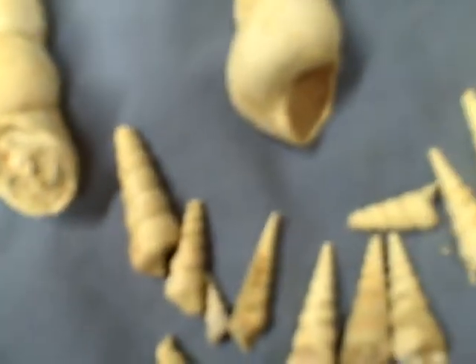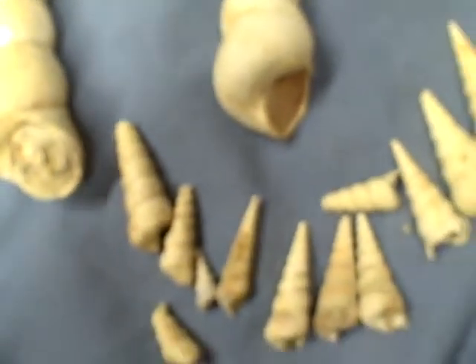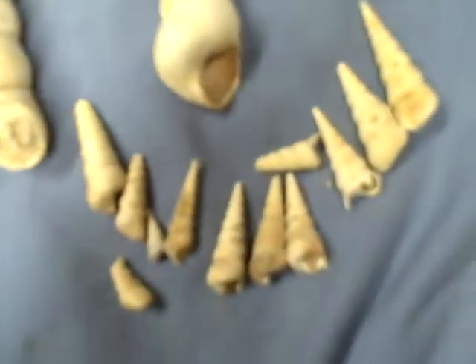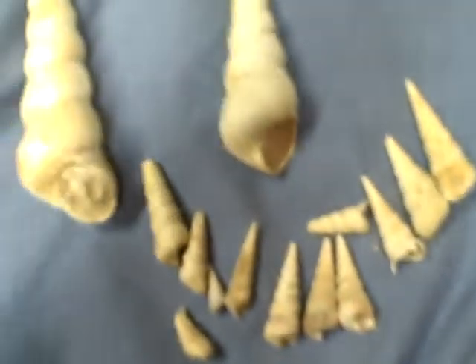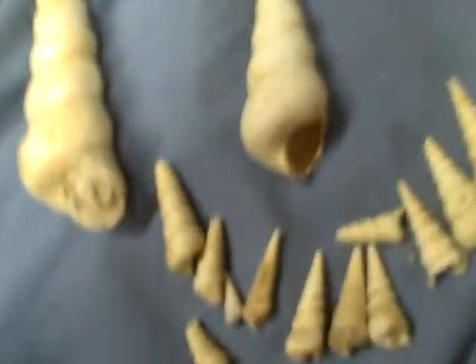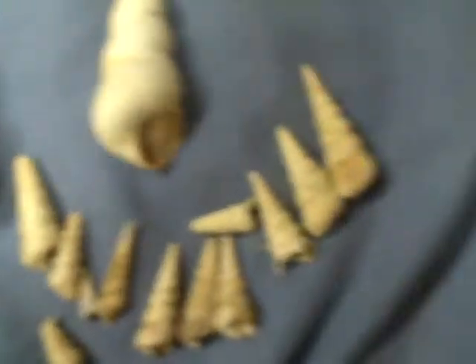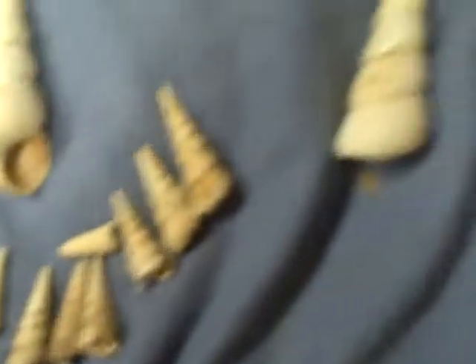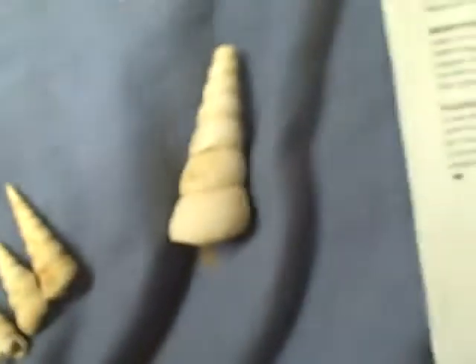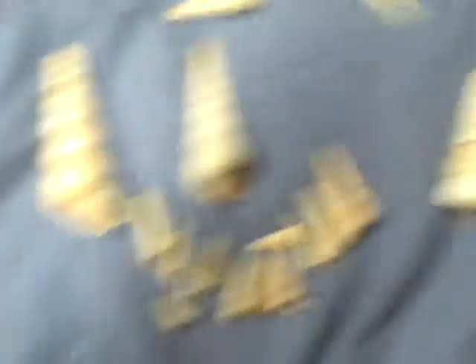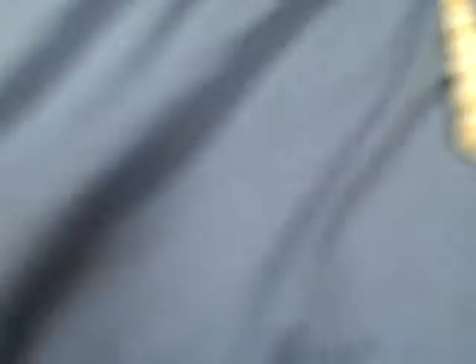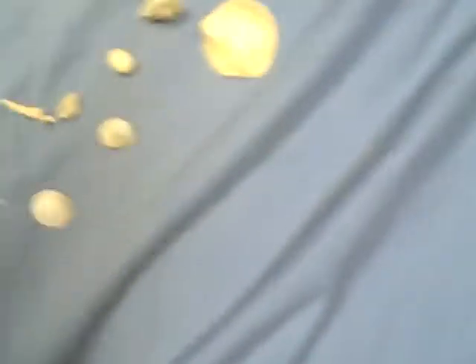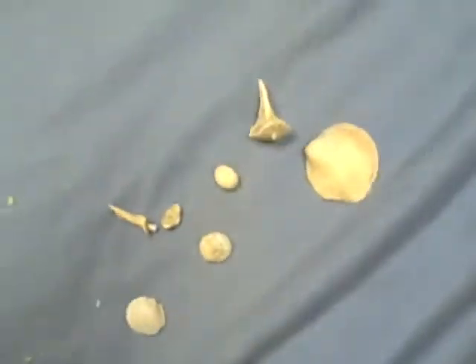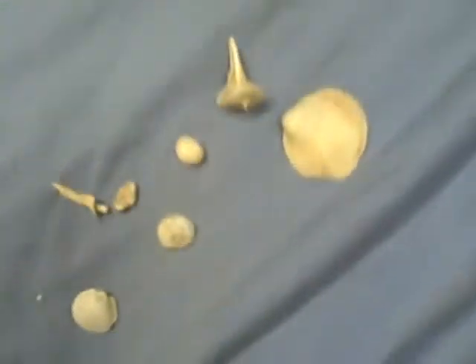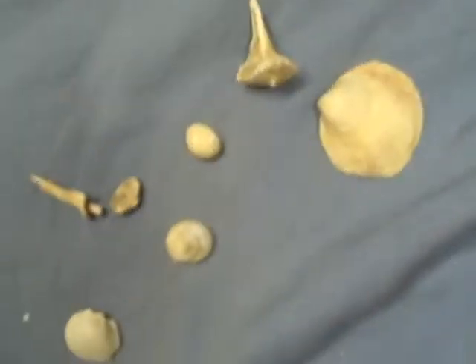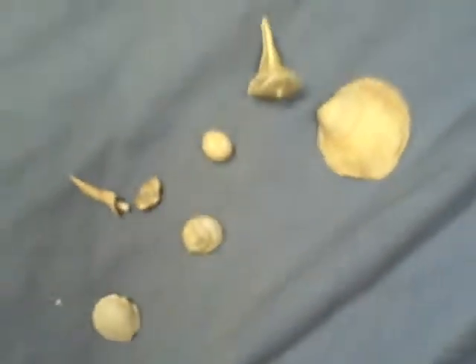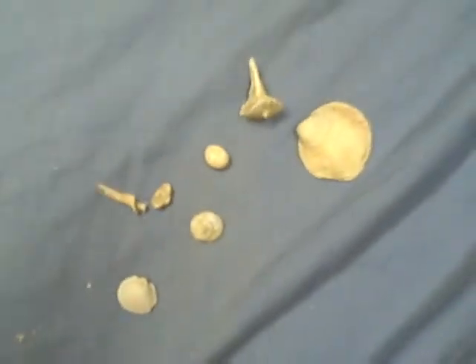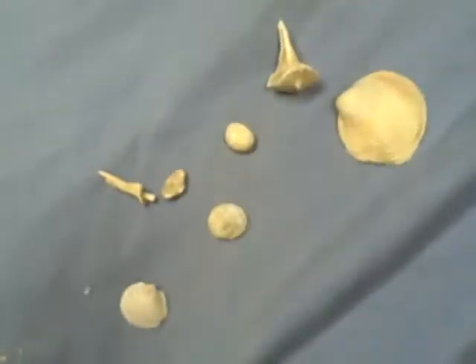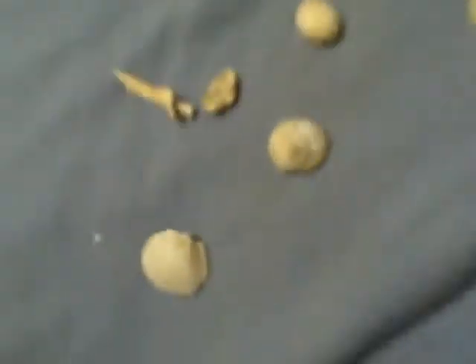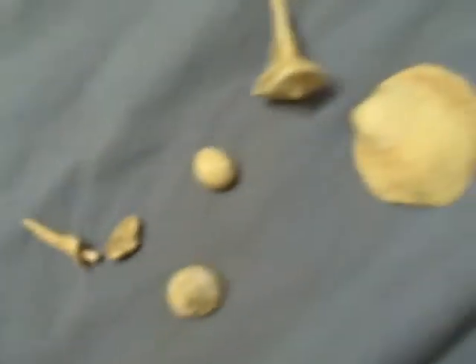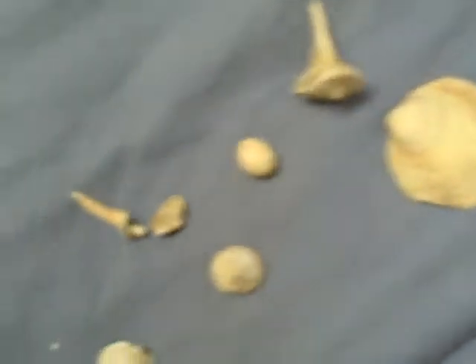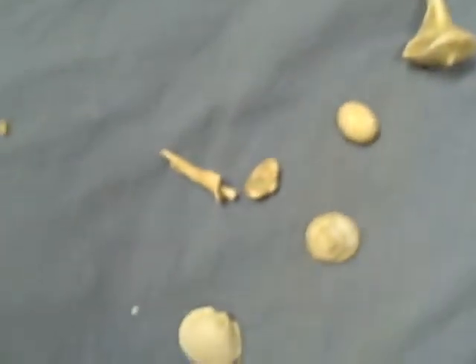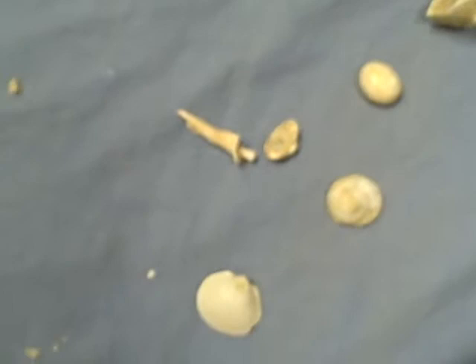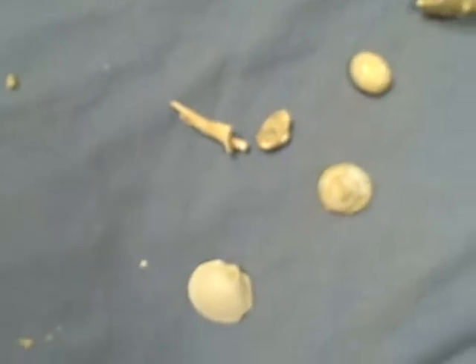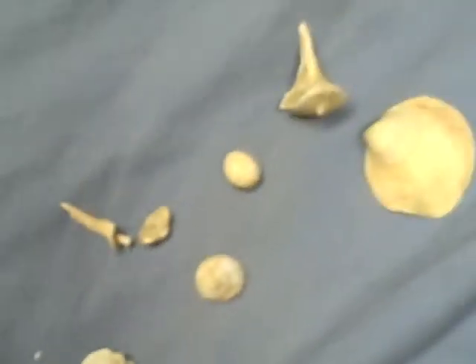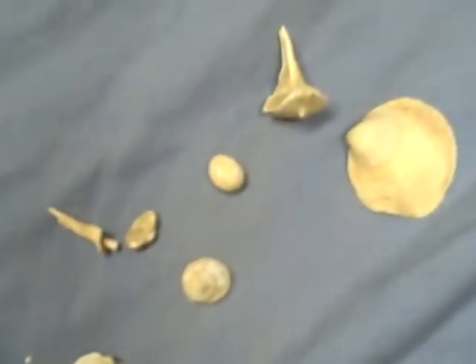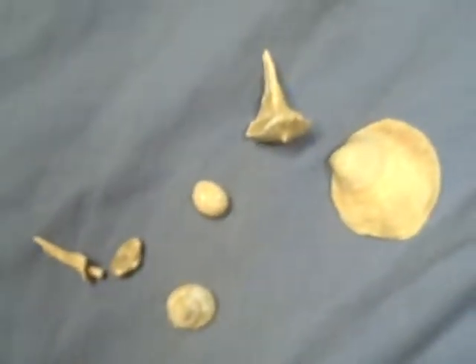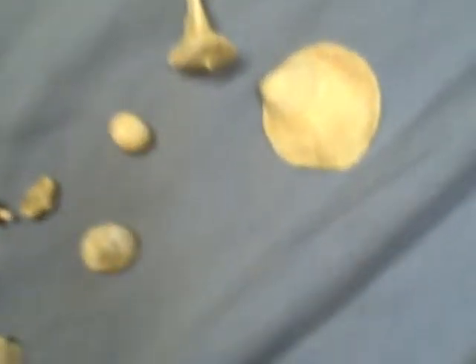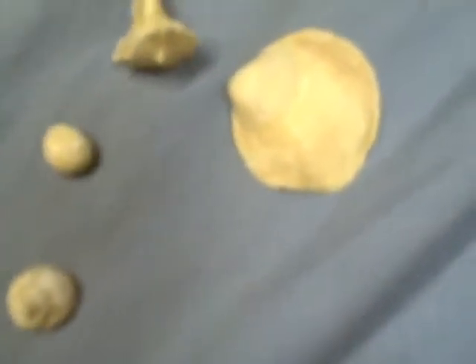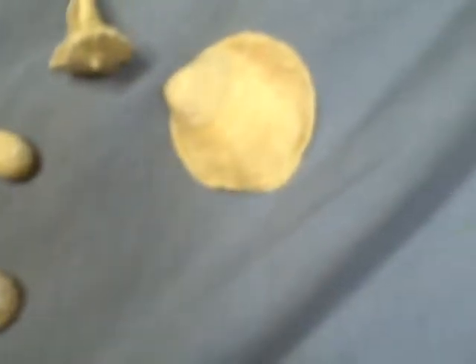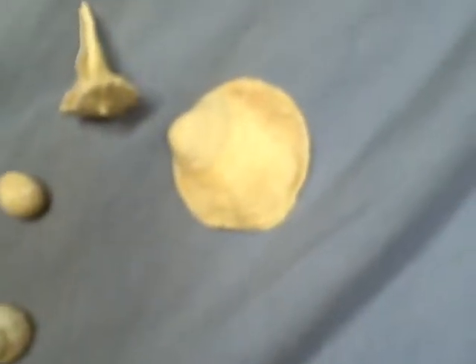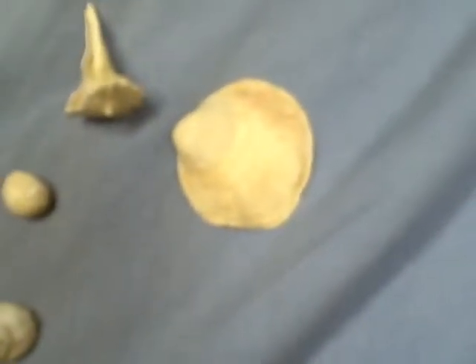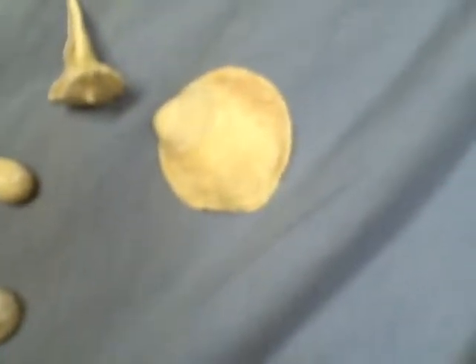Of course, there's more in the other direction — in this direction. These some, I don't know what they are, but they came out of there too. Cool, huh?